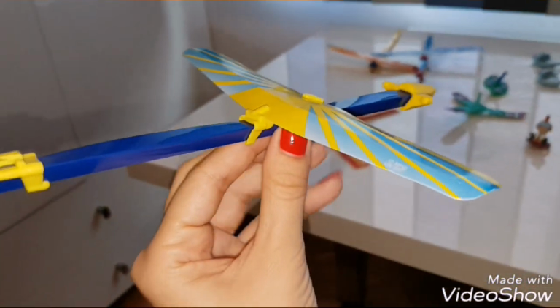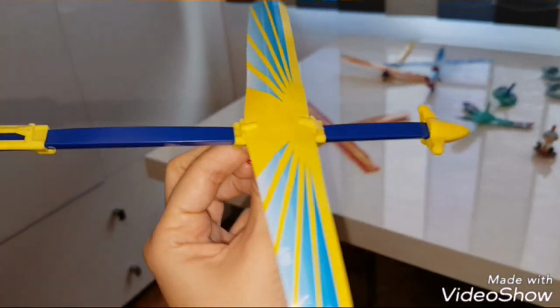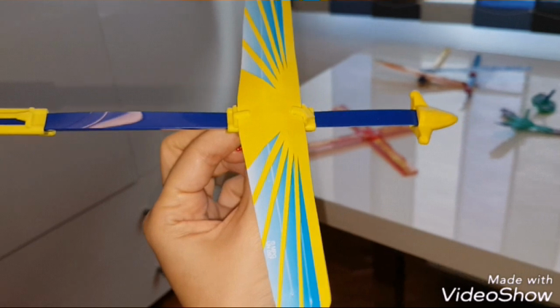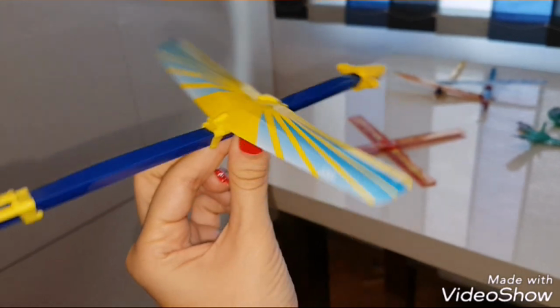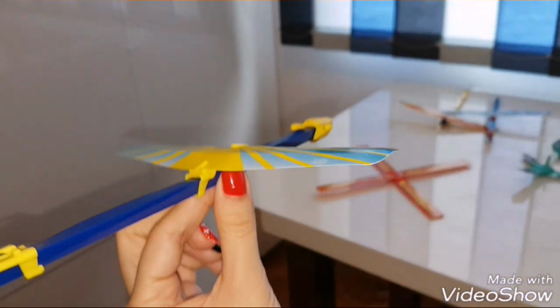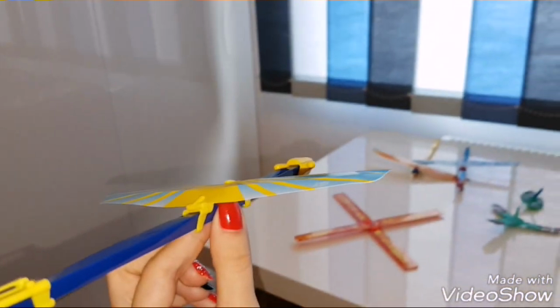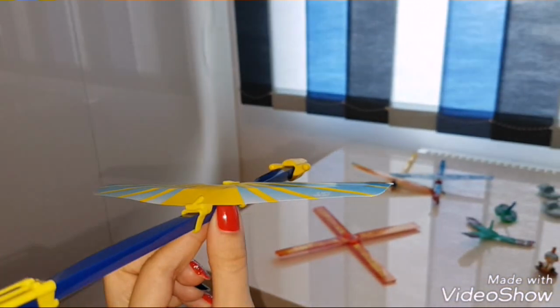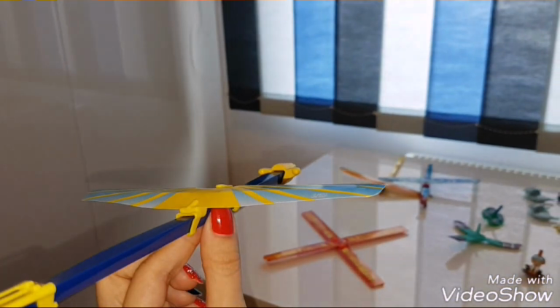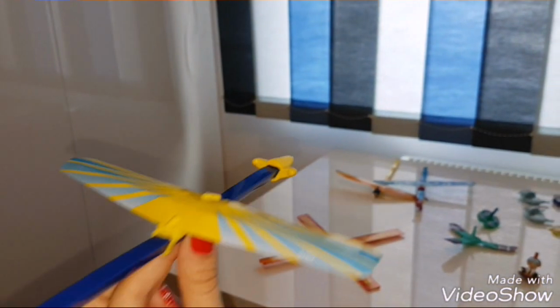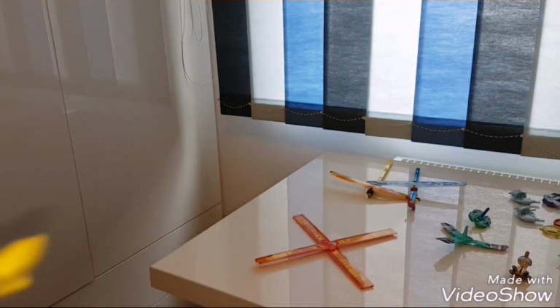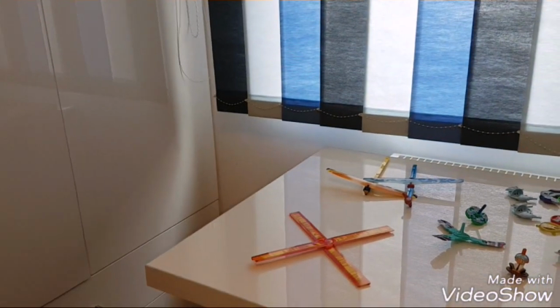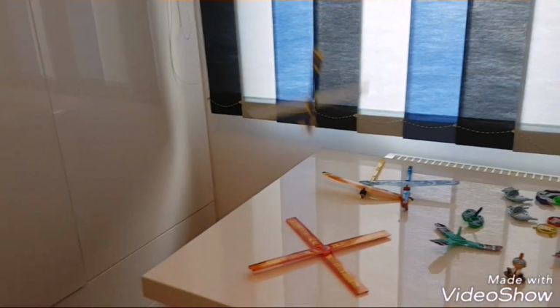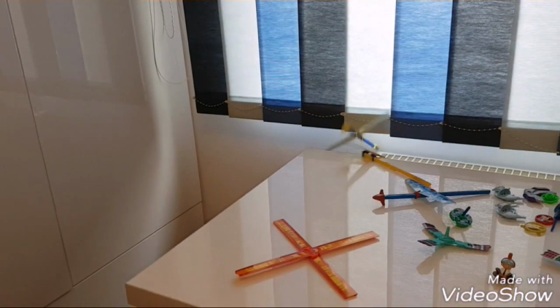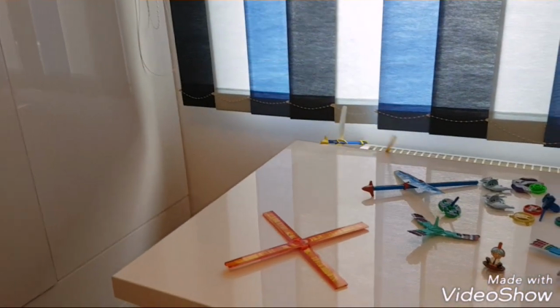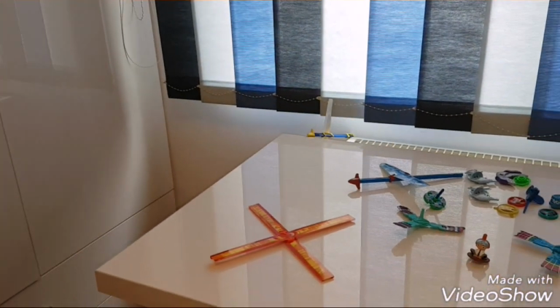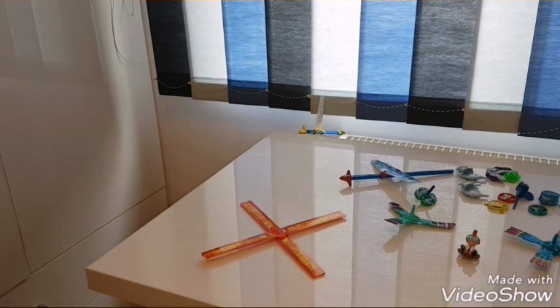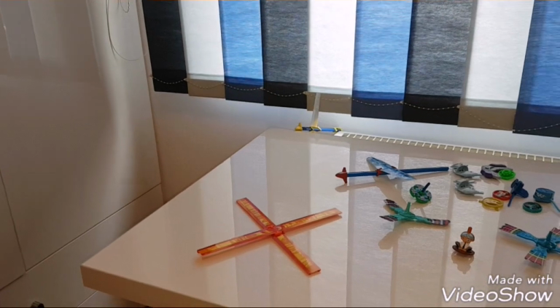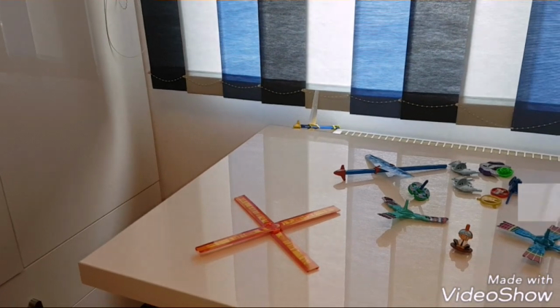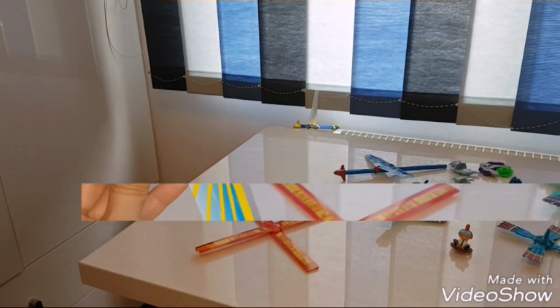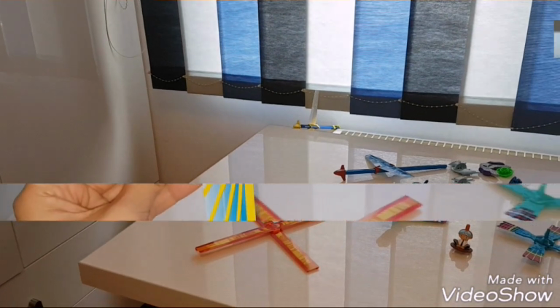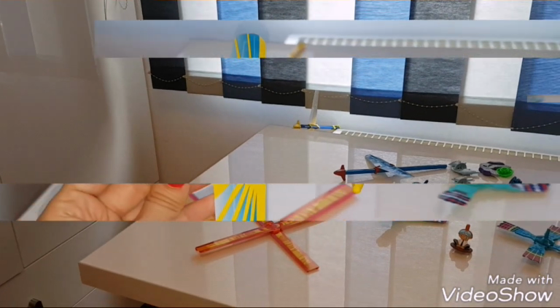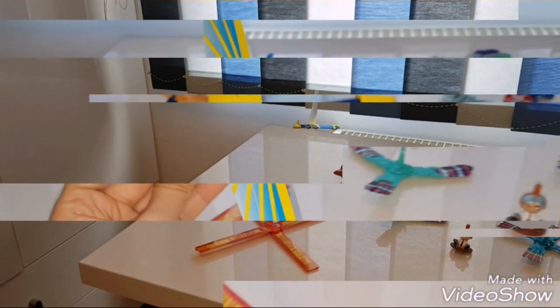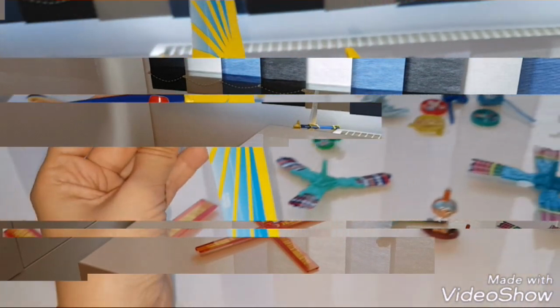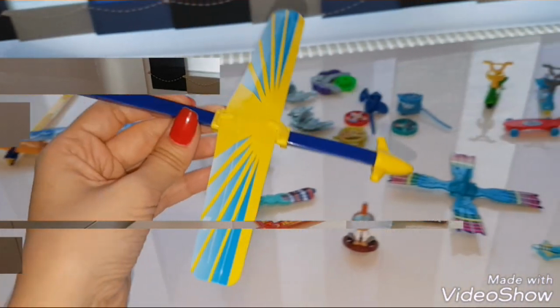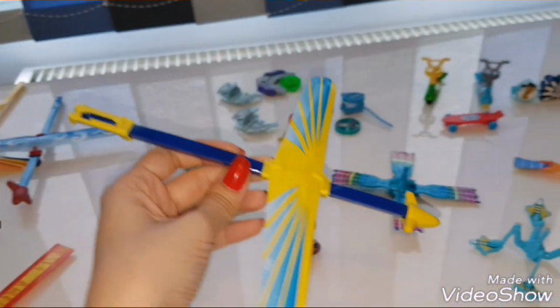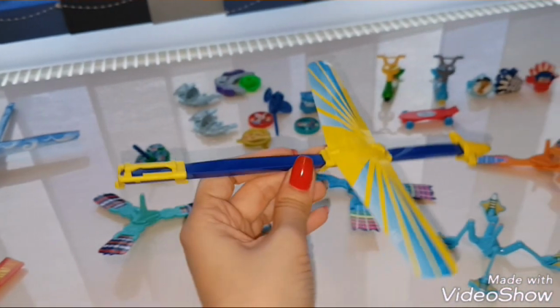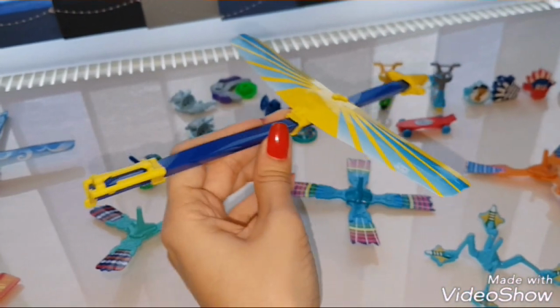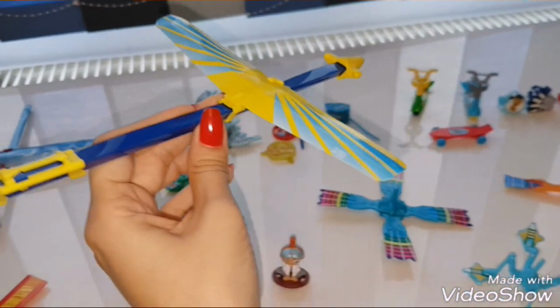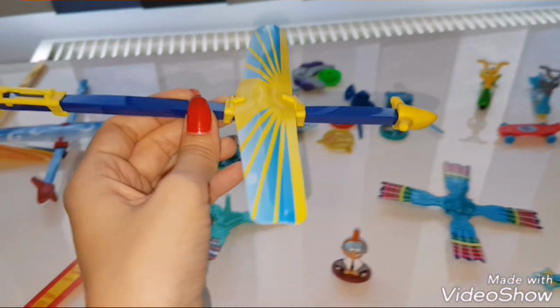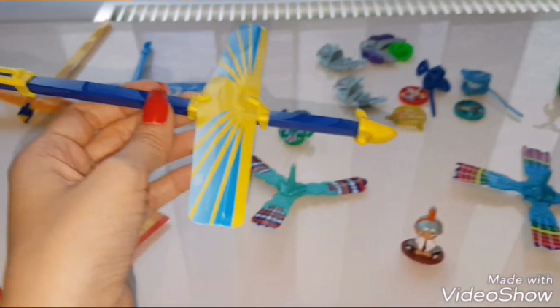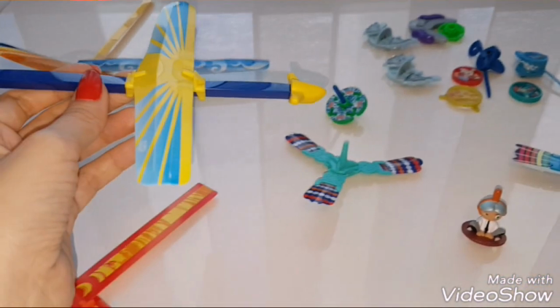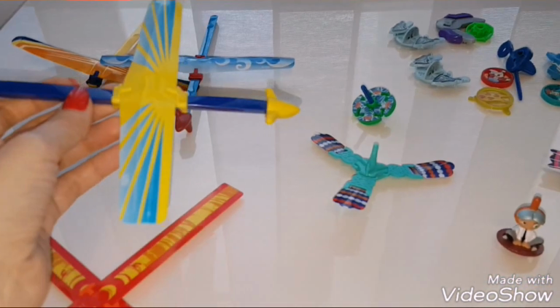Look! I wanted them to be more smooth, just to fly like that.